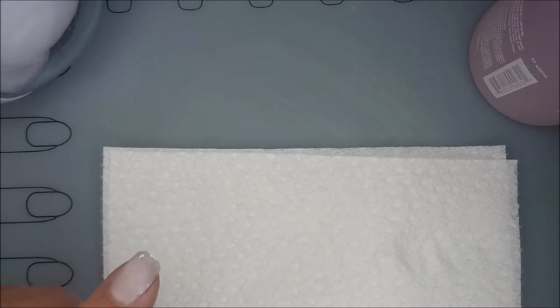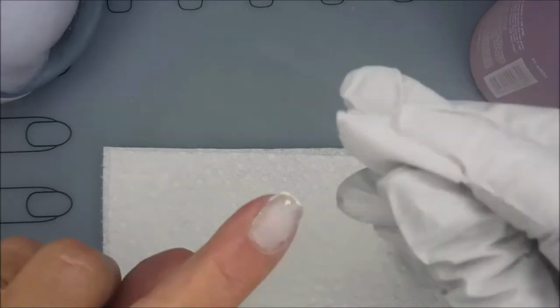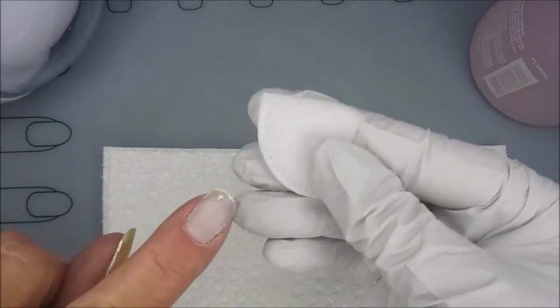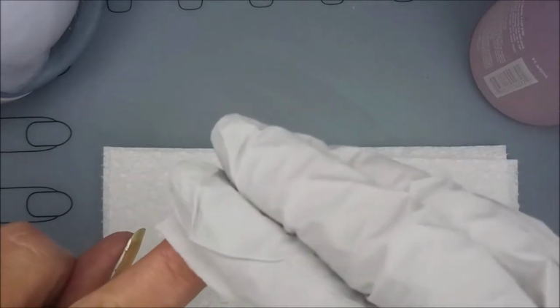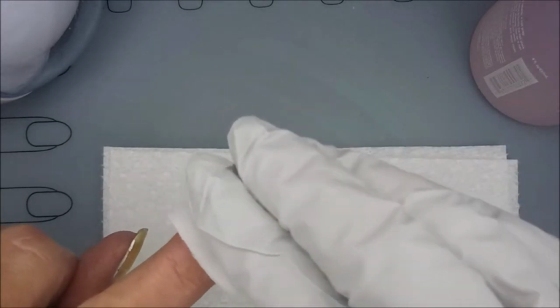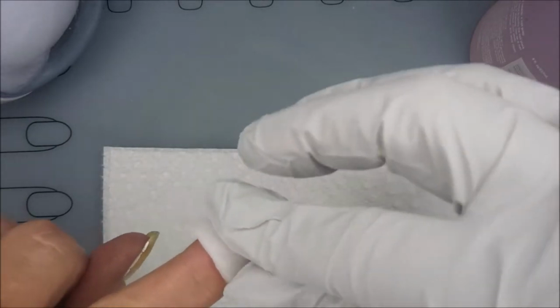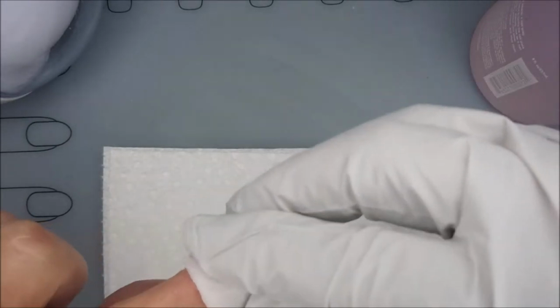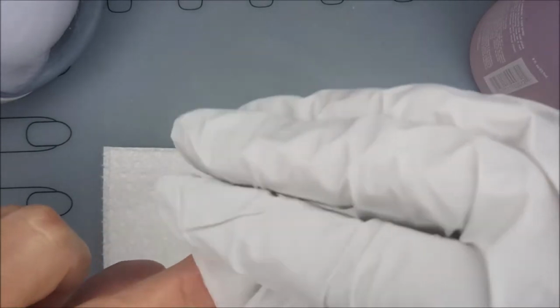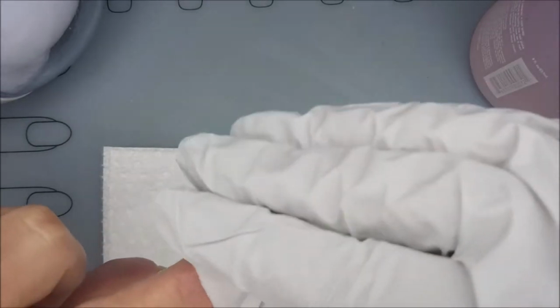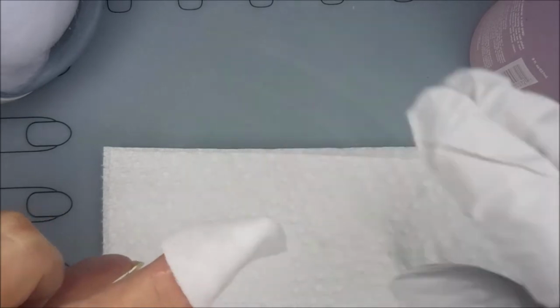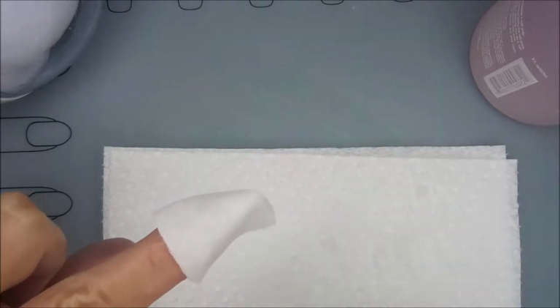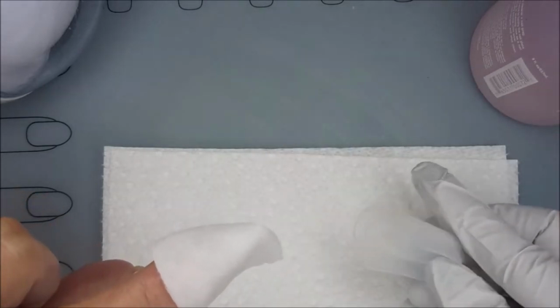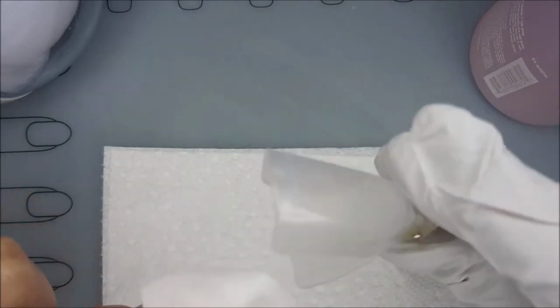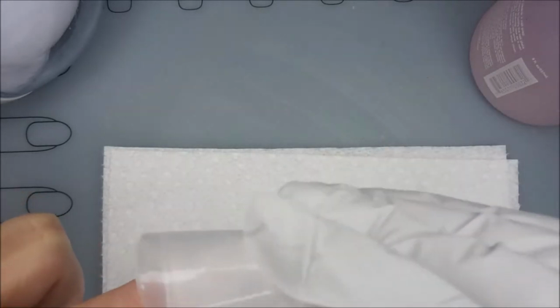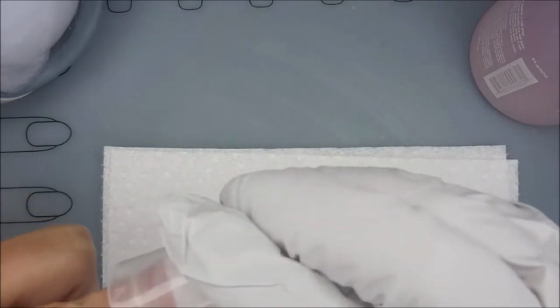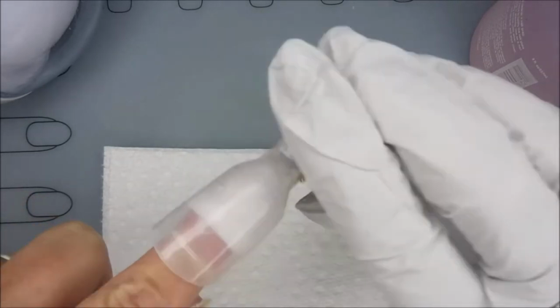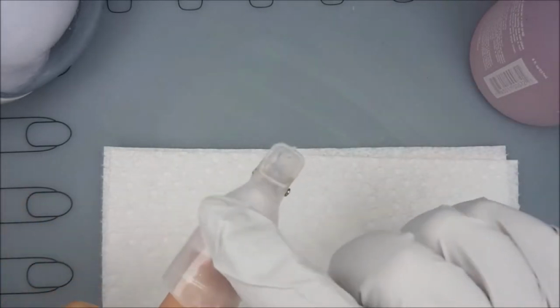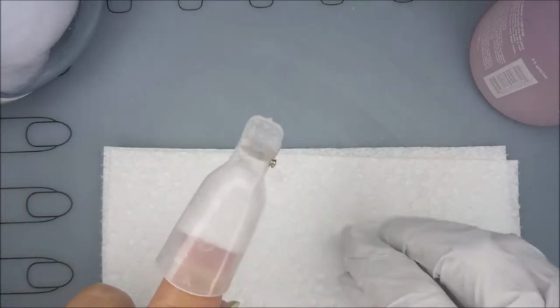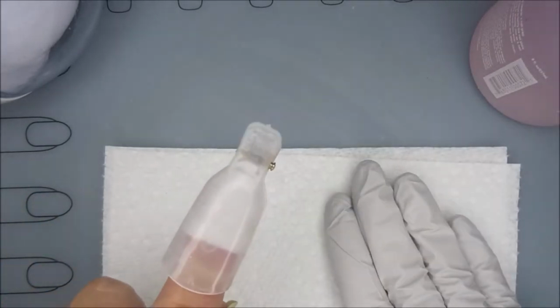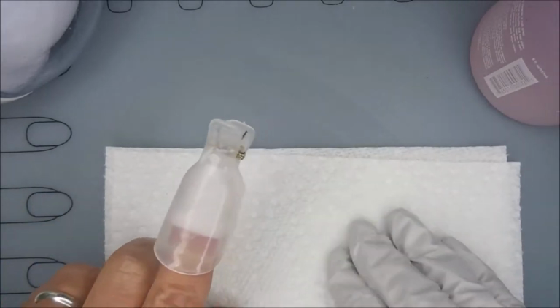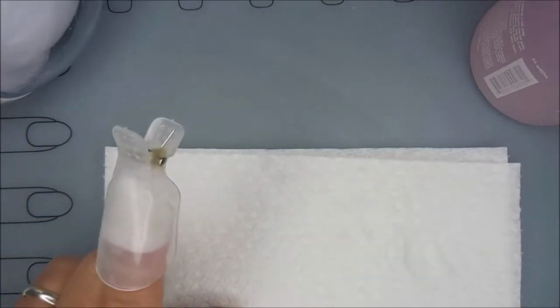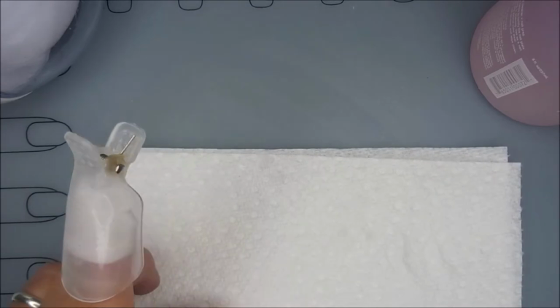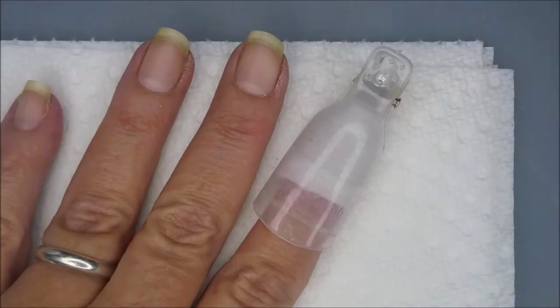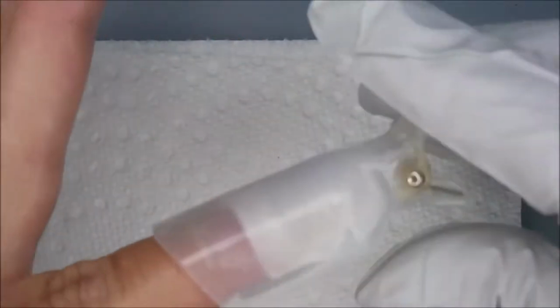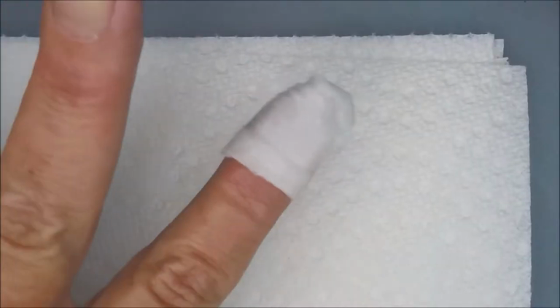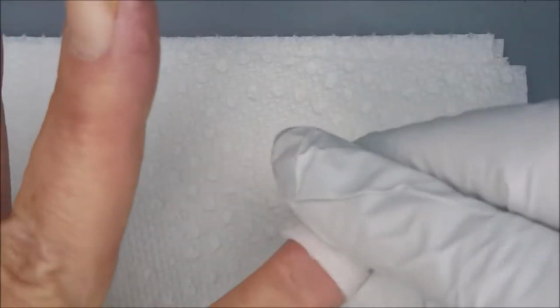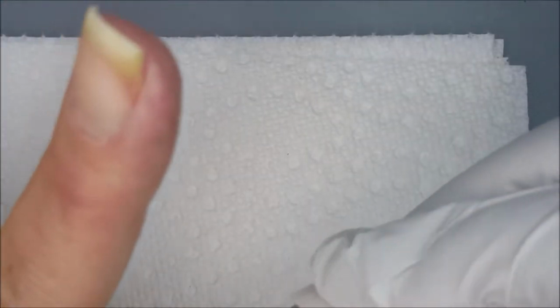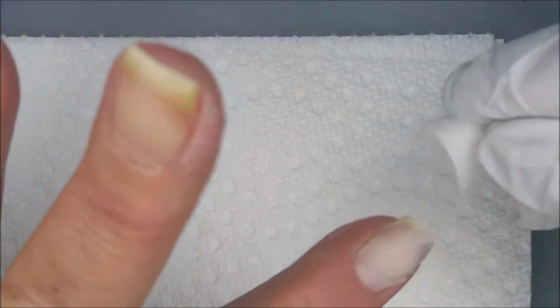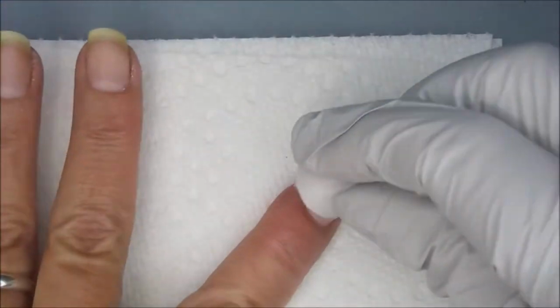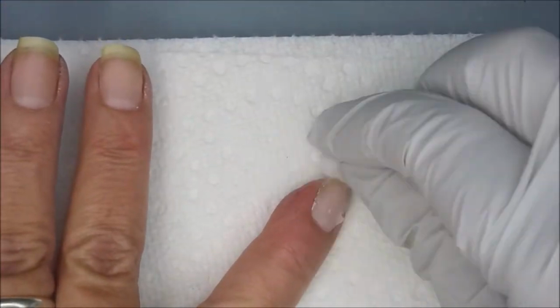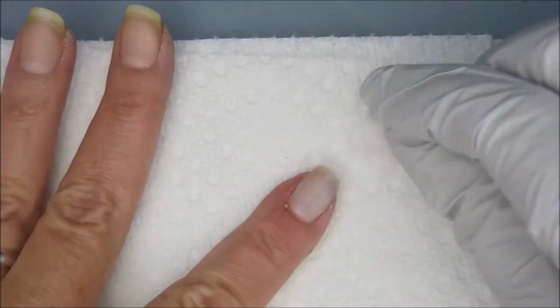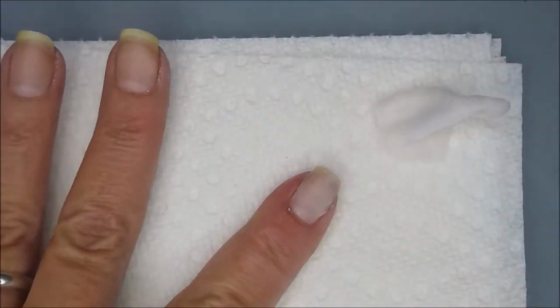I've got a corner of a makeup remover pad — a makeup round — and I've soaked it. I'm gonna put my clip on it and let it sit for about 10 minutes. Now I'm gonna kind of wipe it off a little bit.